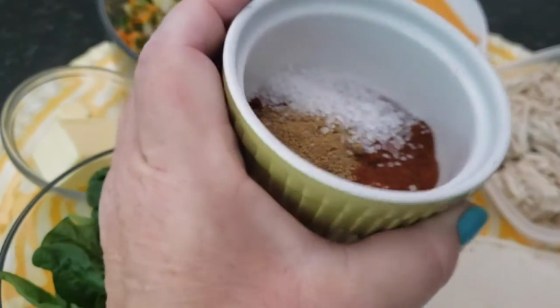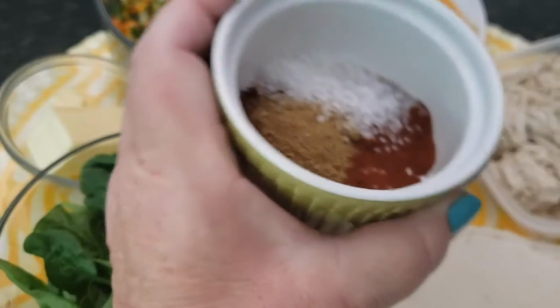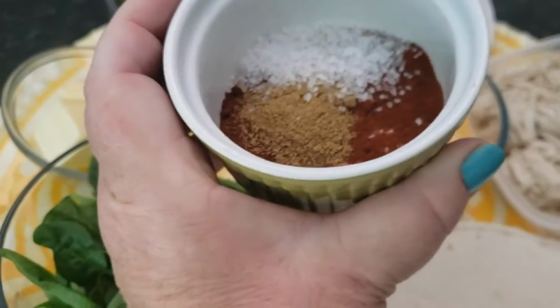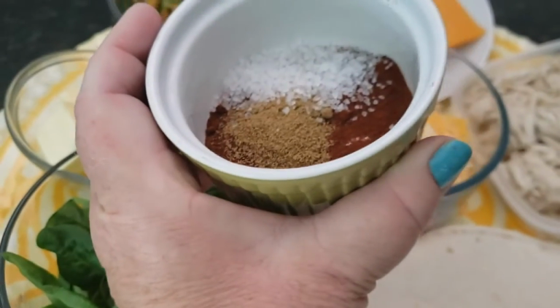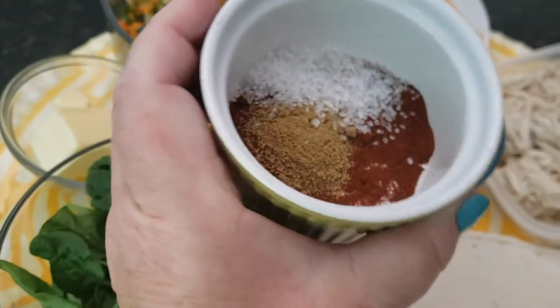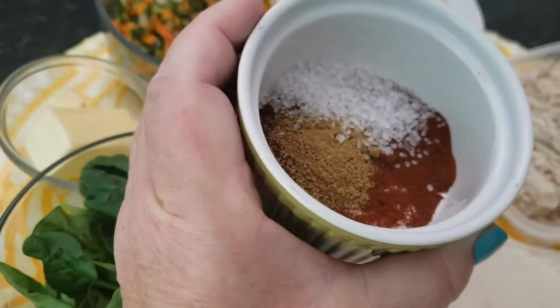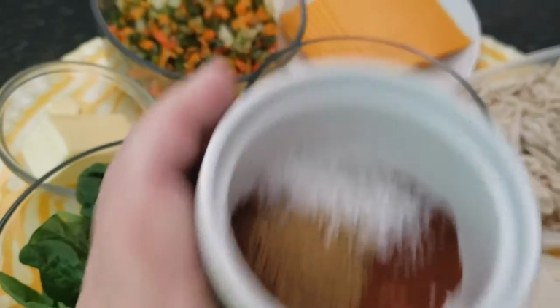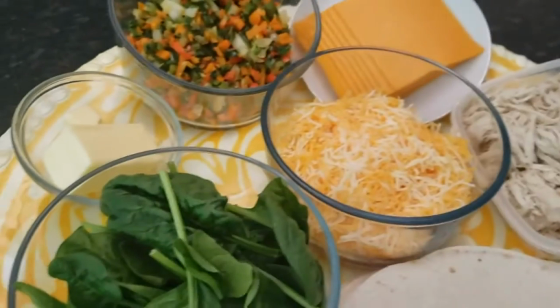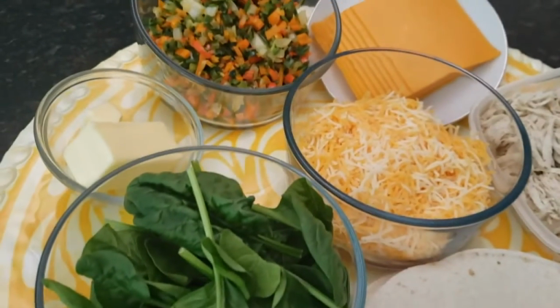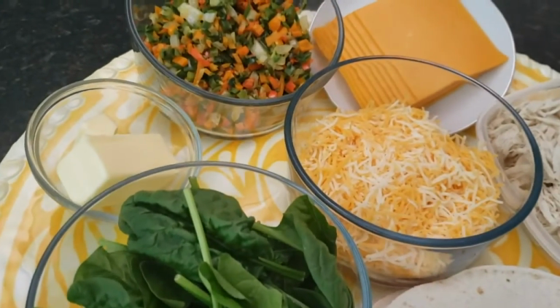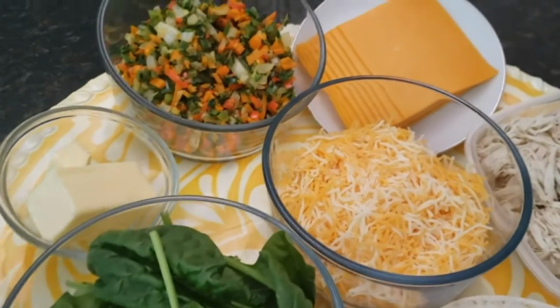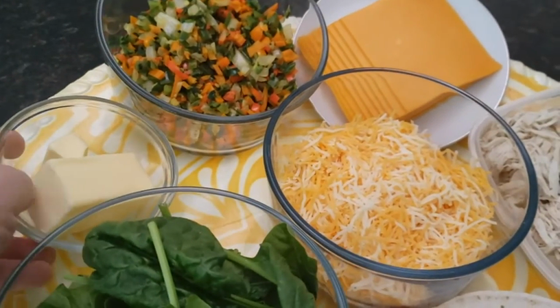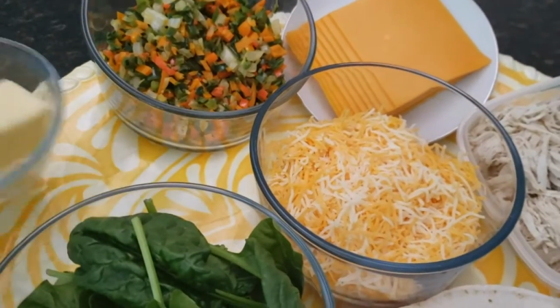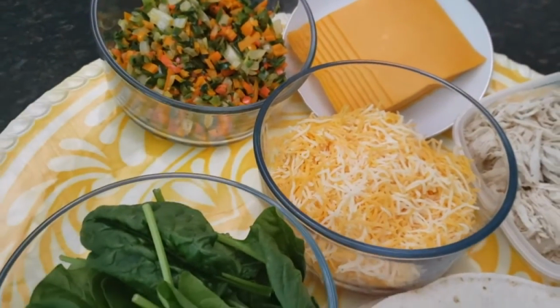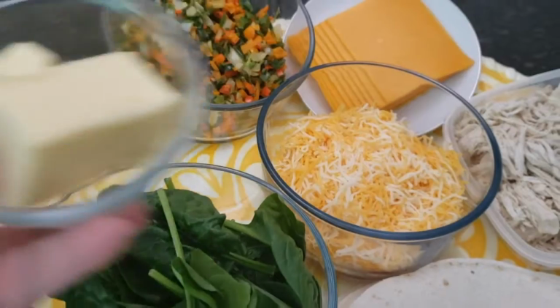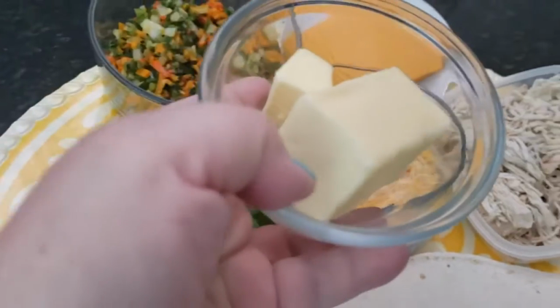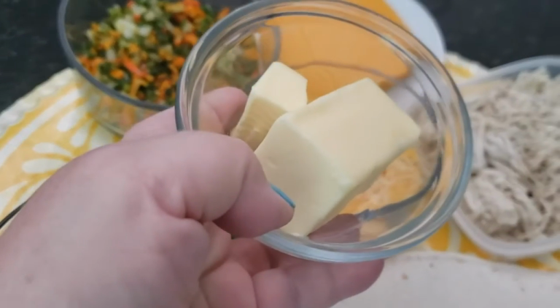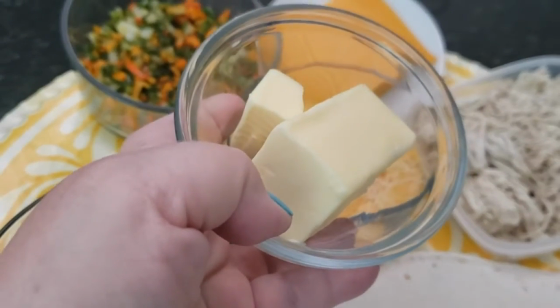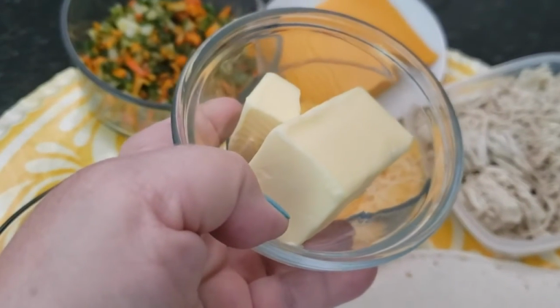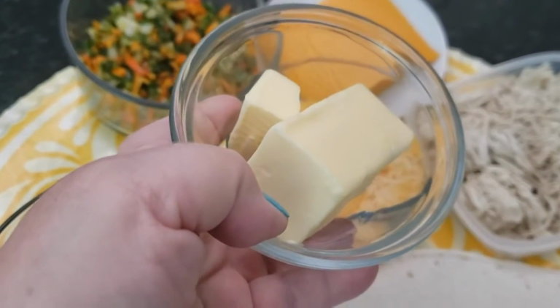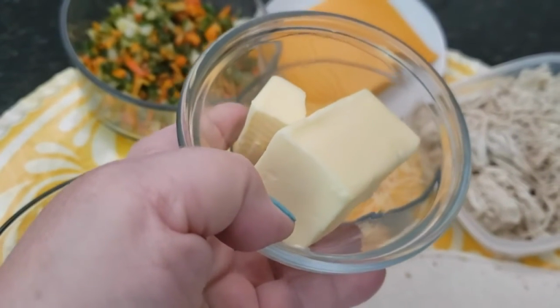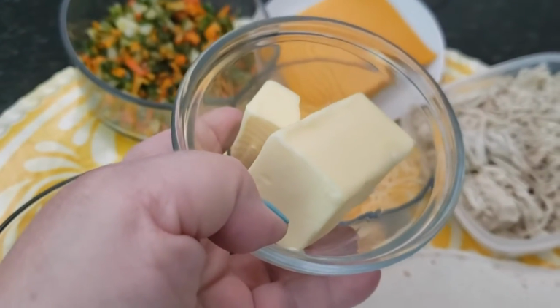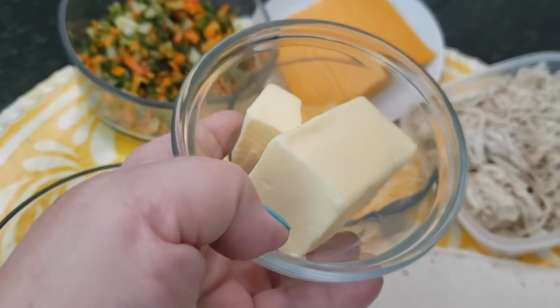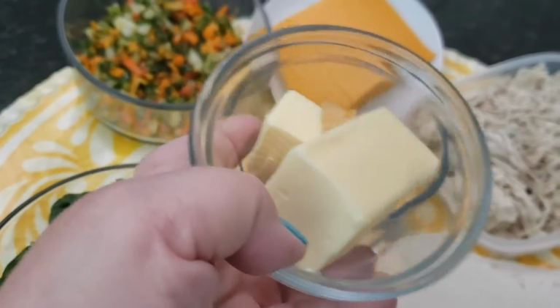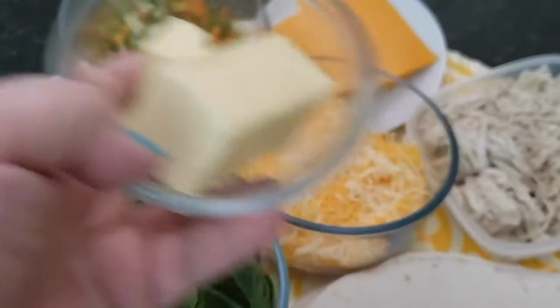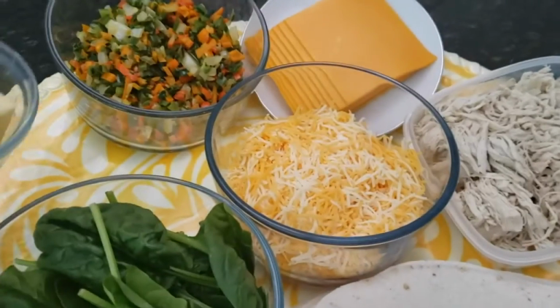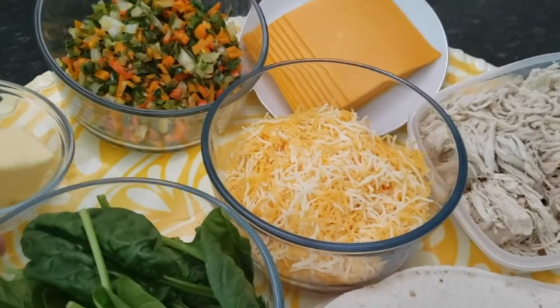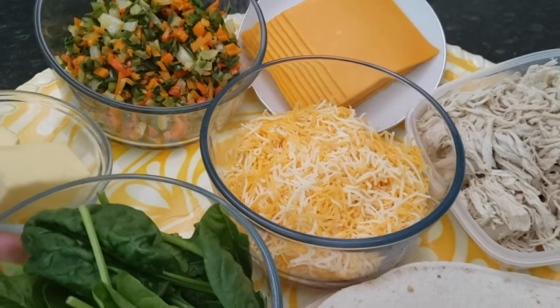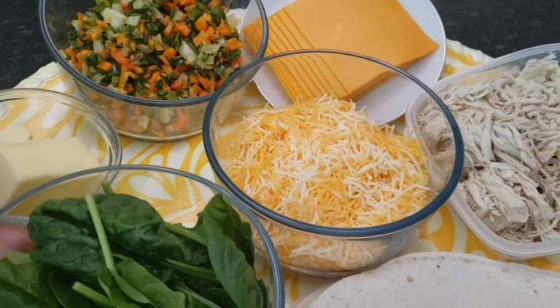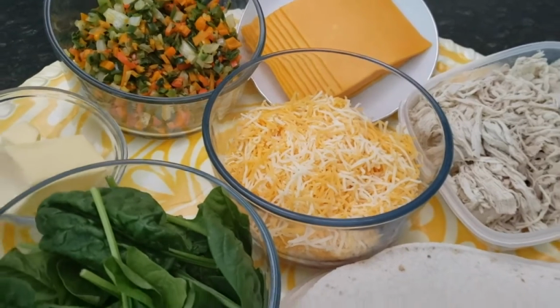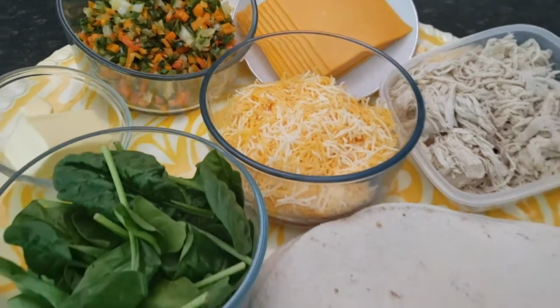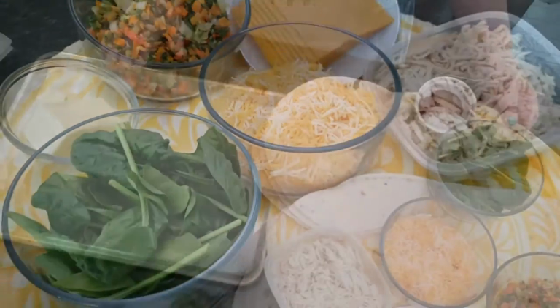We're going to bring in a little bit of spice — a little bit of chili powder, cumin, and salt. Then once we've assembled our quesadillas, we're going to melt some butter down and spread that butter all across the top.